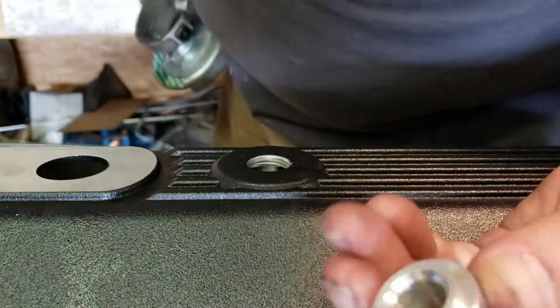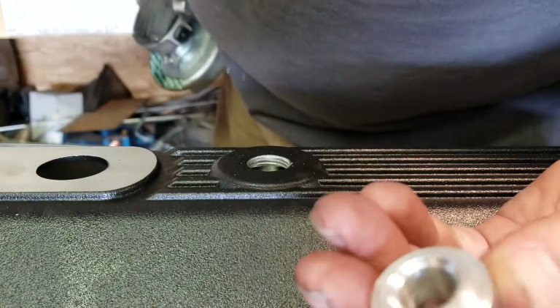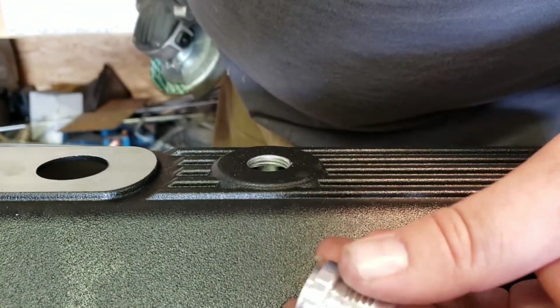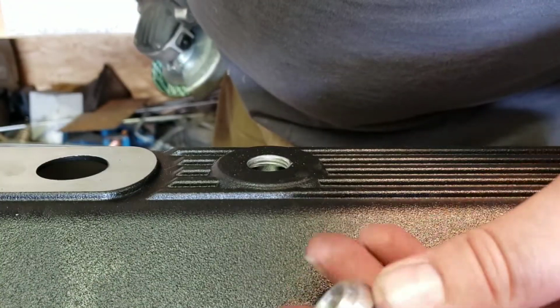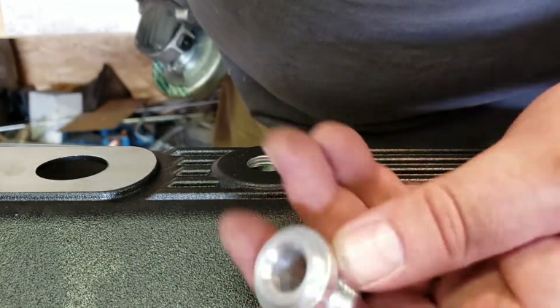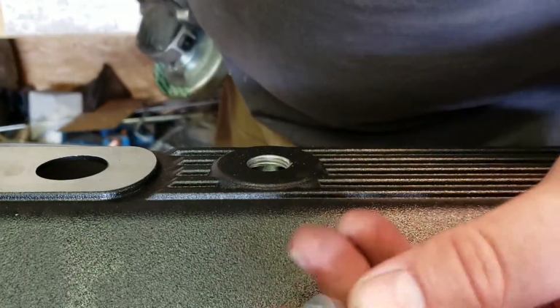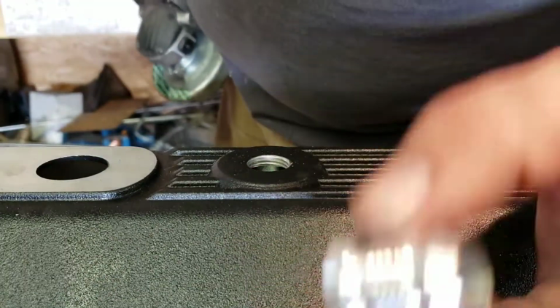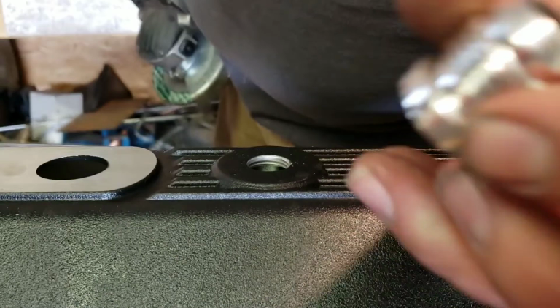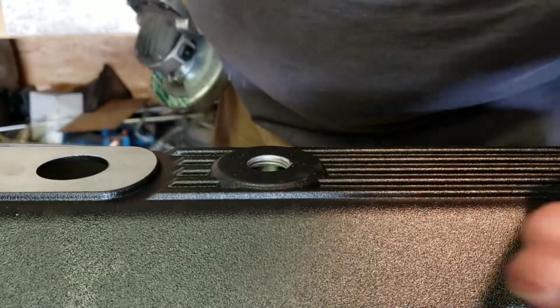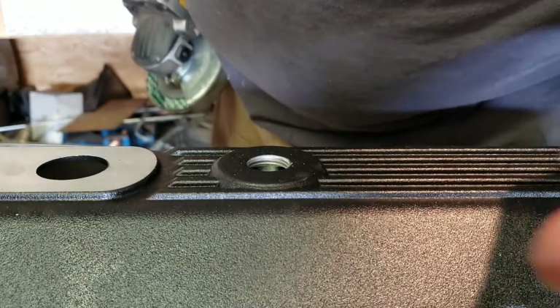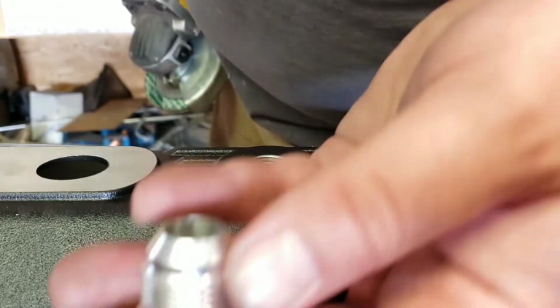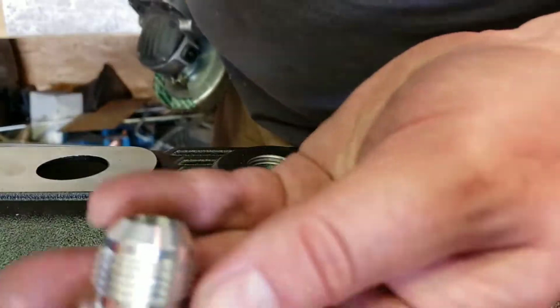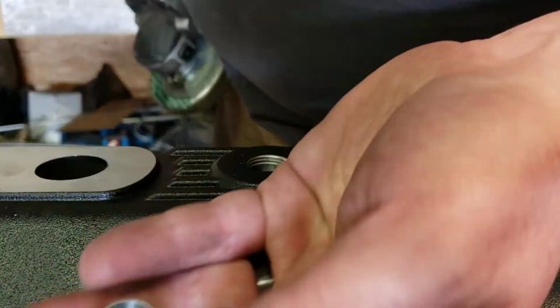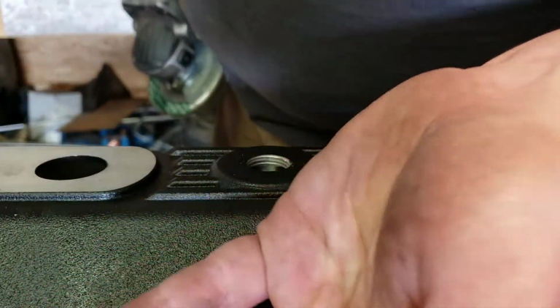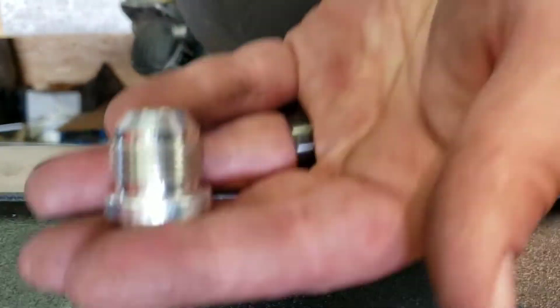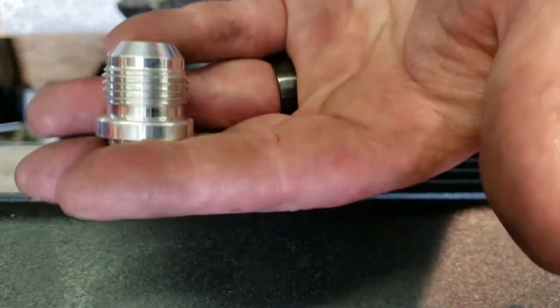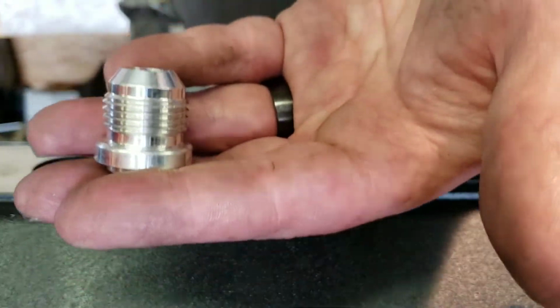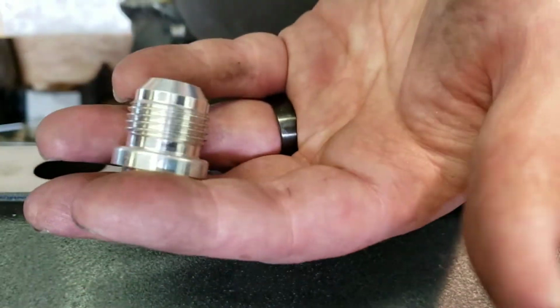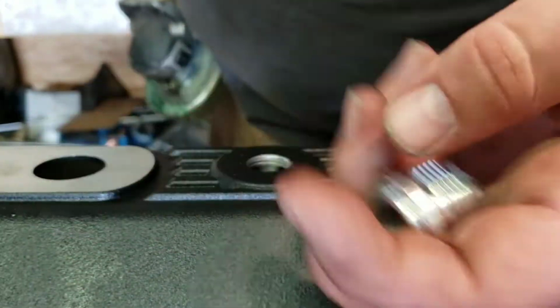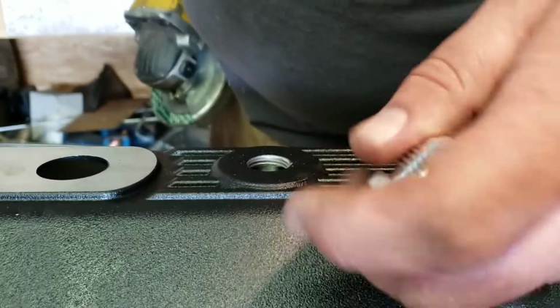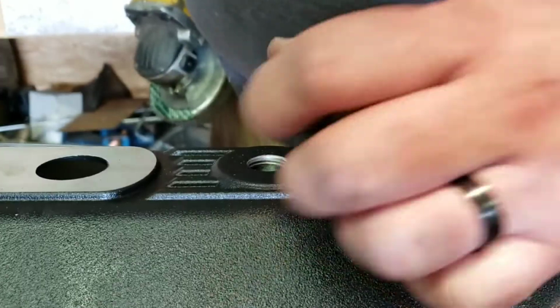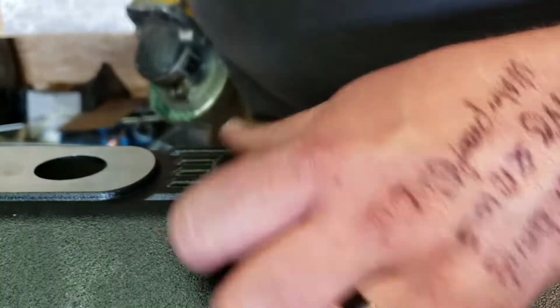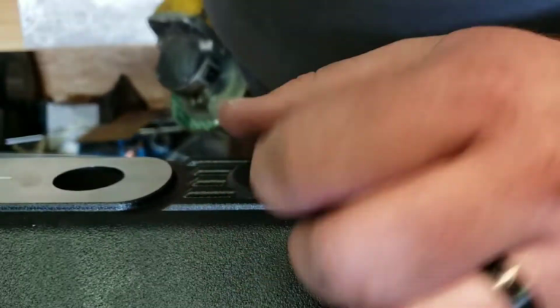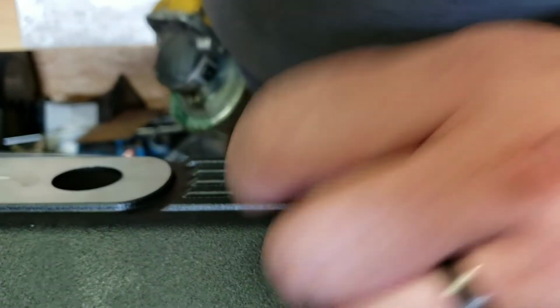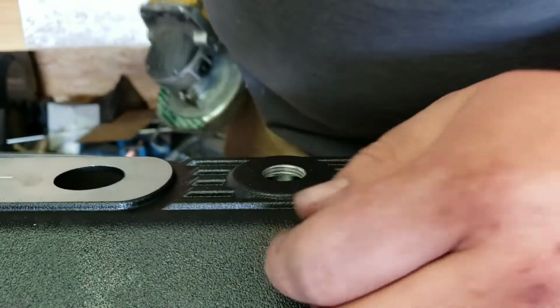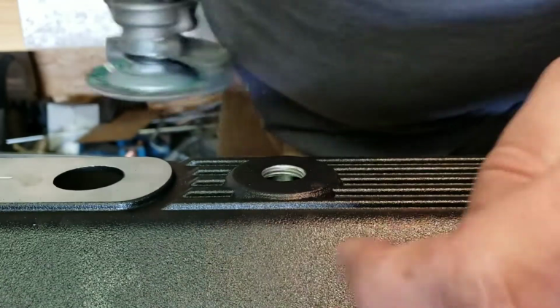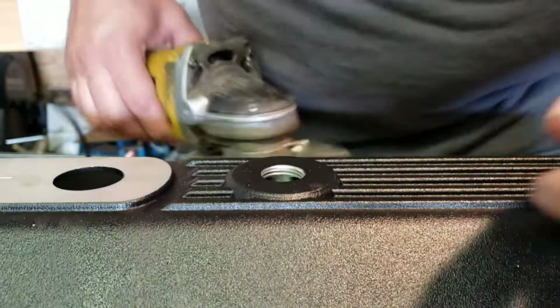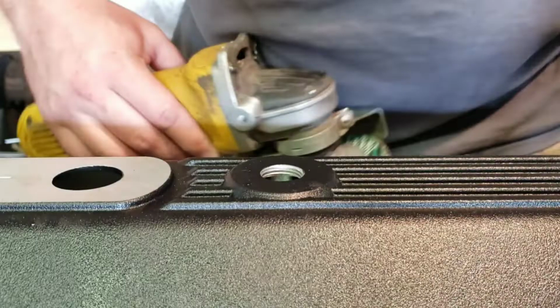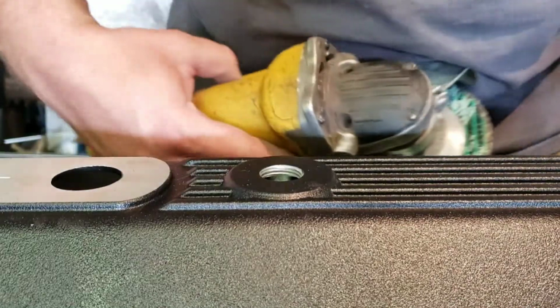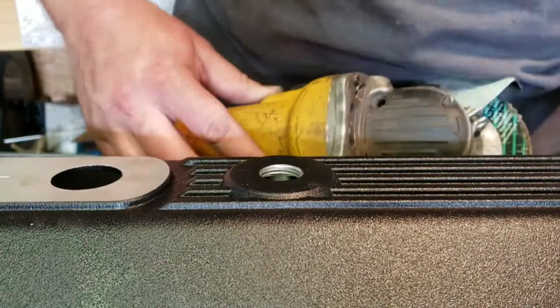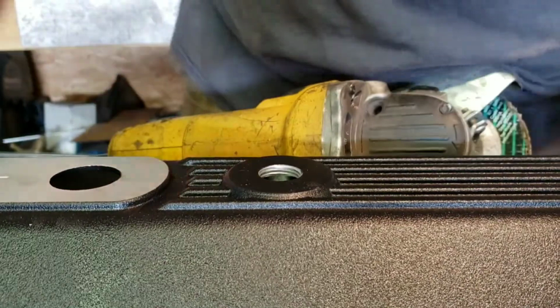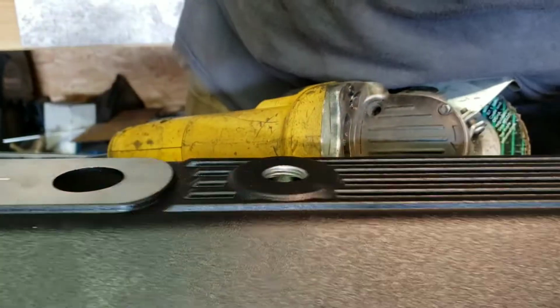So today we're going to install this Dash-10 AN fitting onto this TrickFlow valve cover.